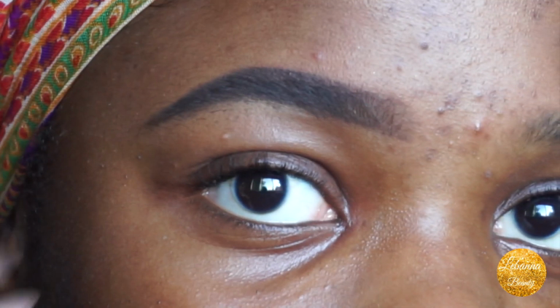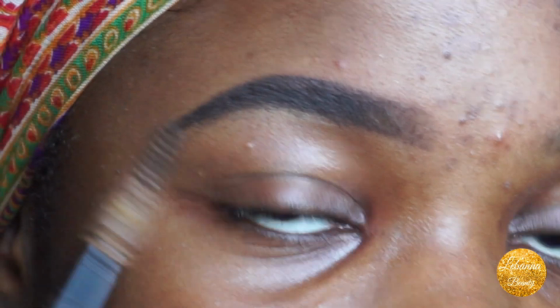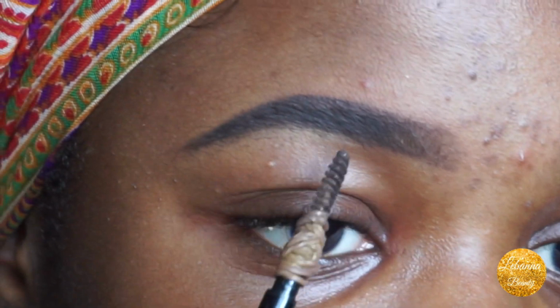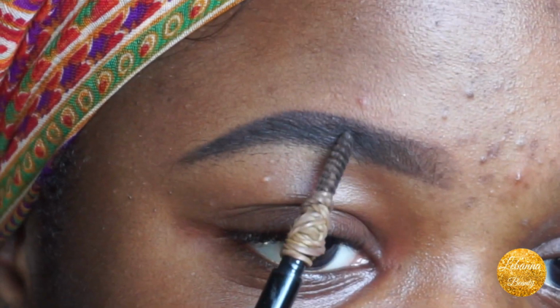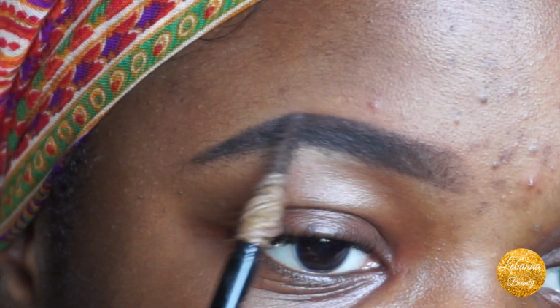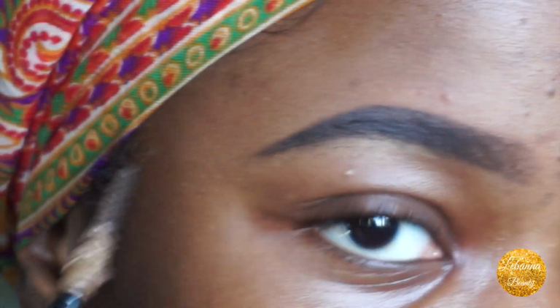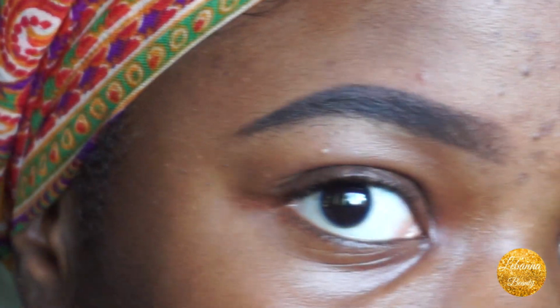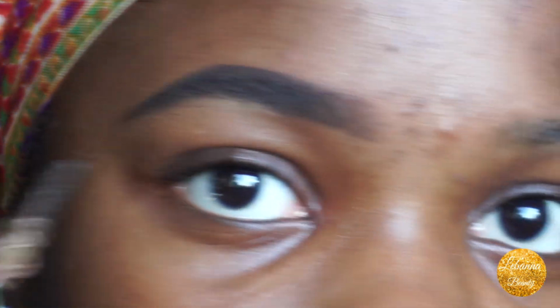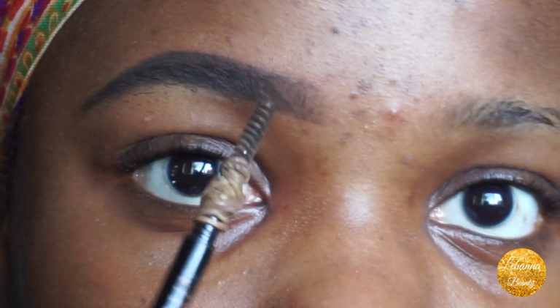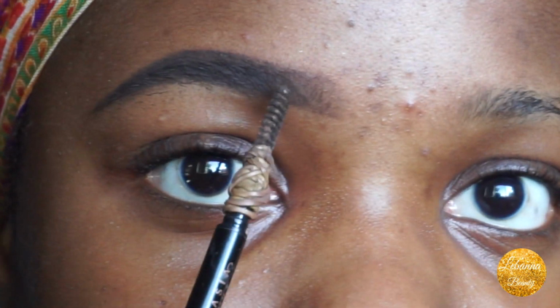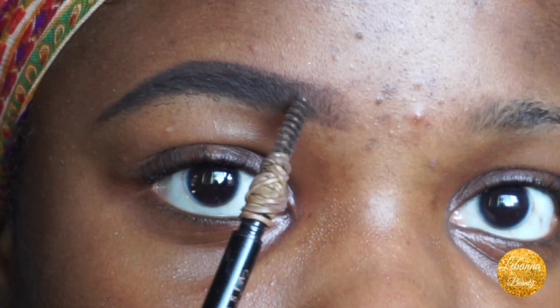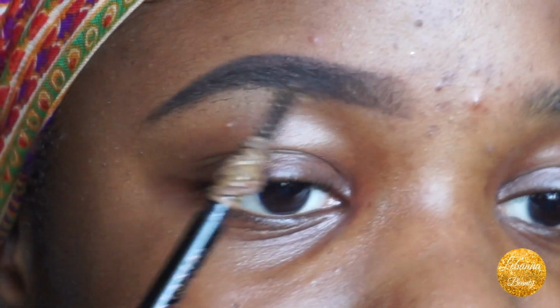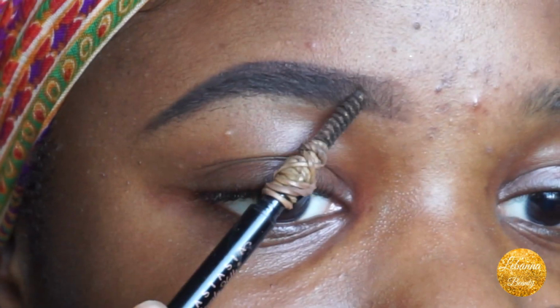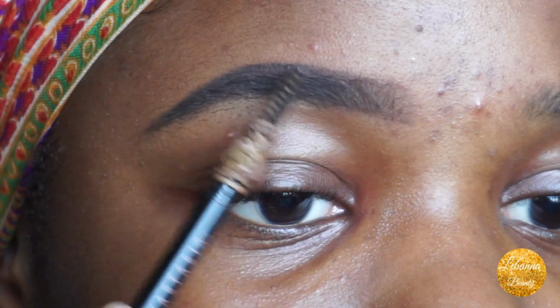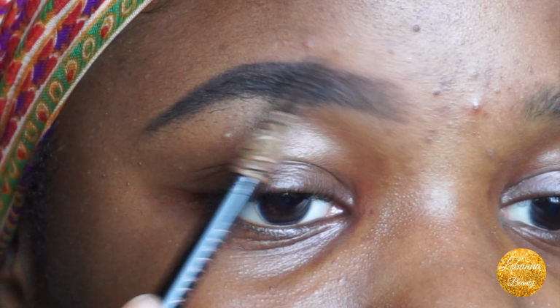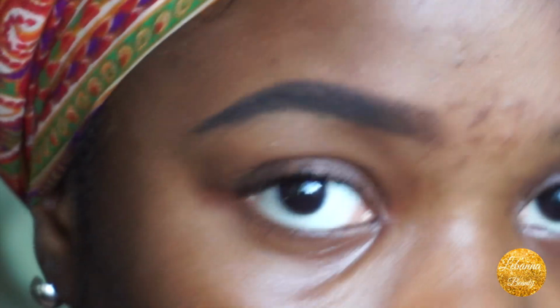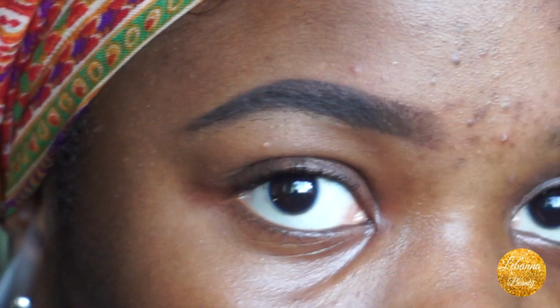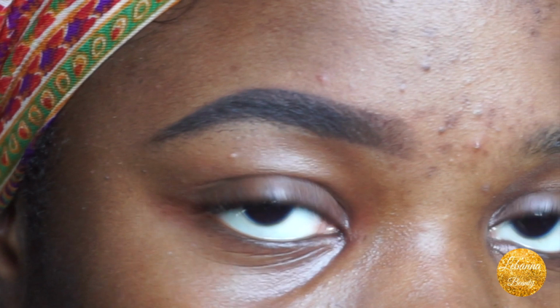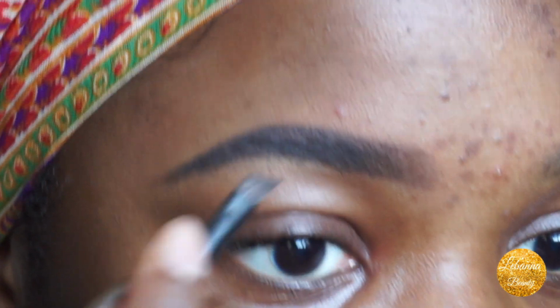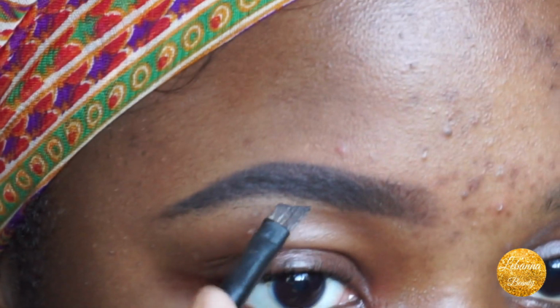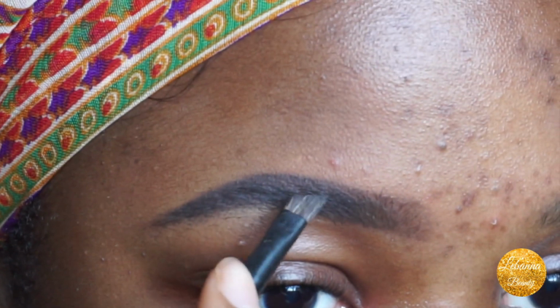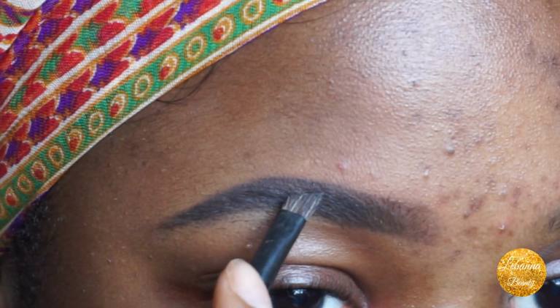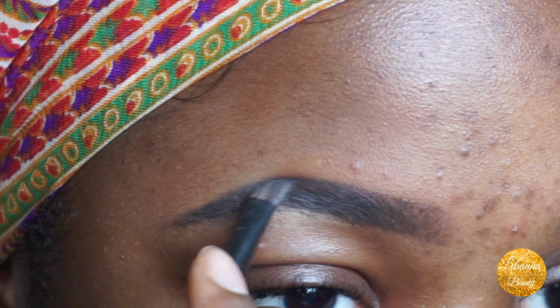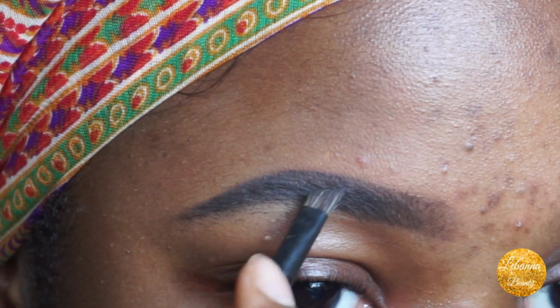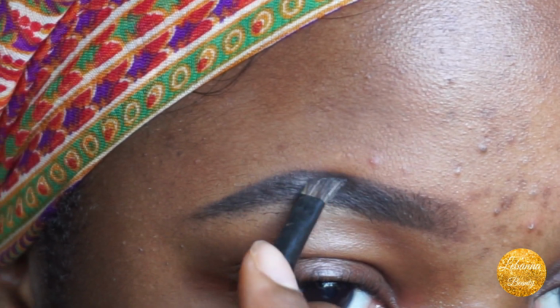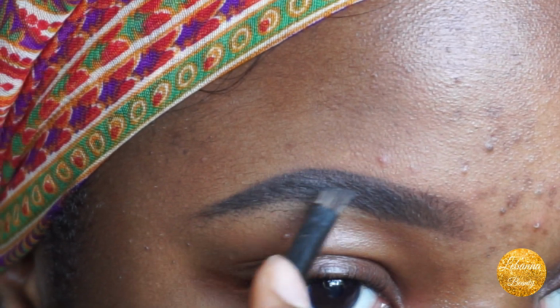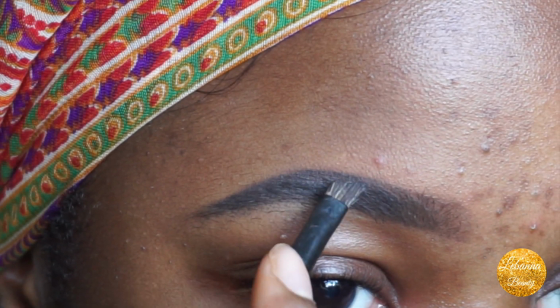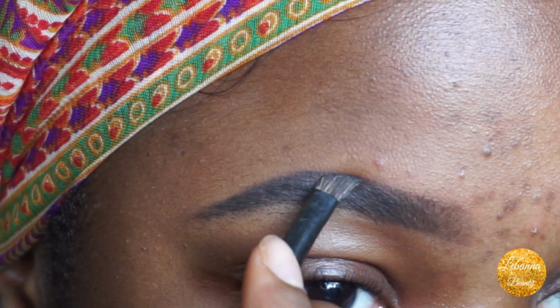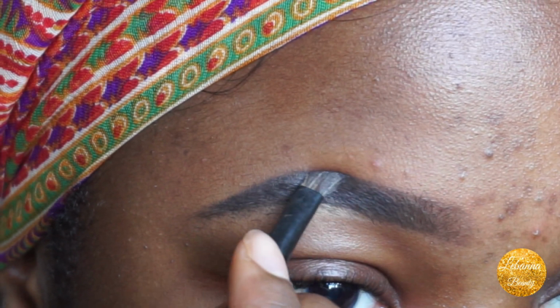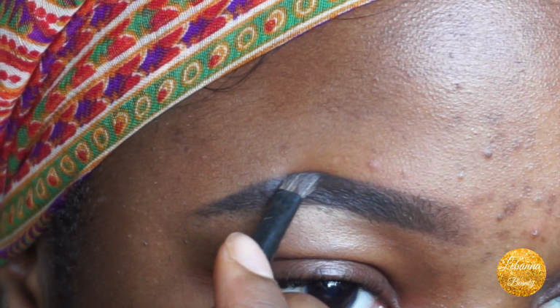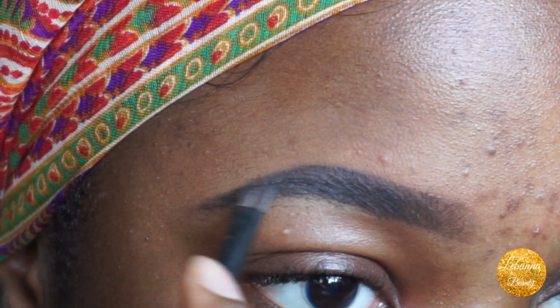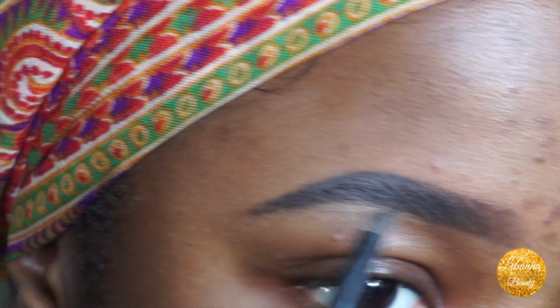I like the darkness to be focused at the tail end, and the beginning should be lighter. I go back in on anything that seems remotely sparse.